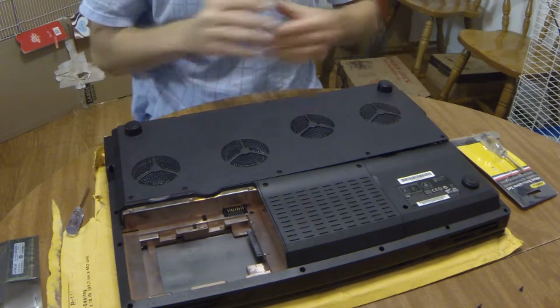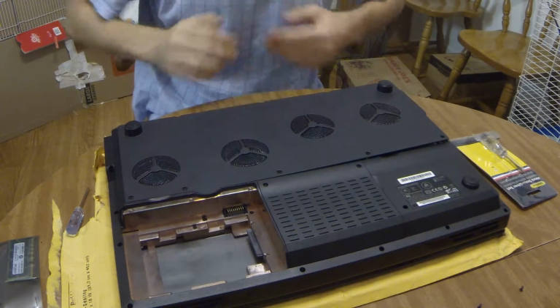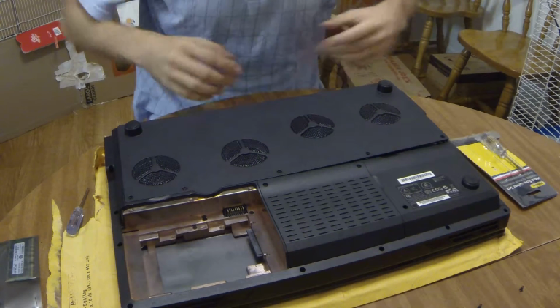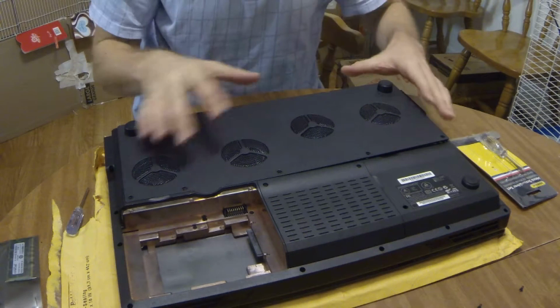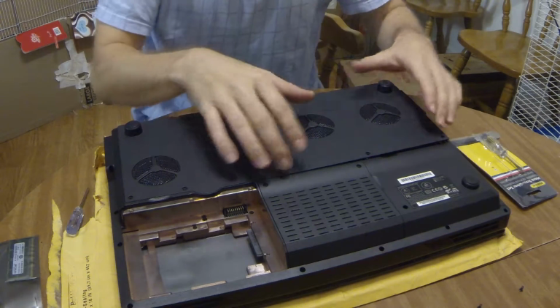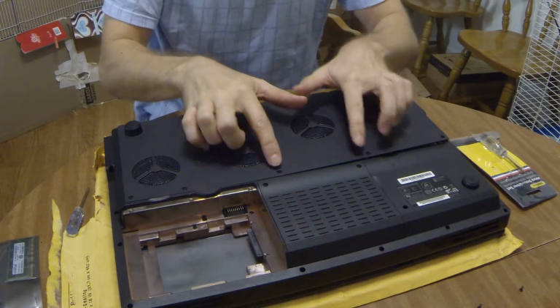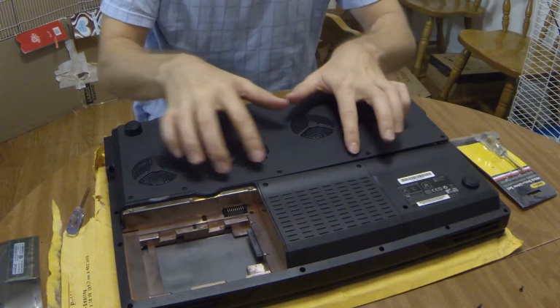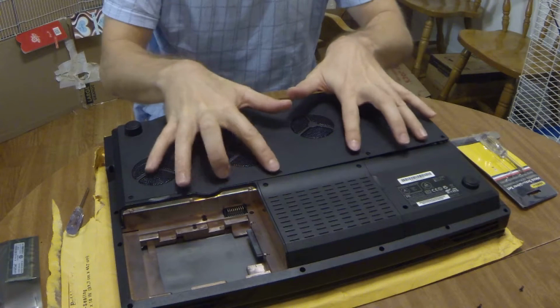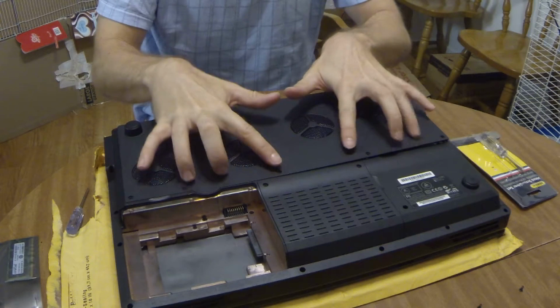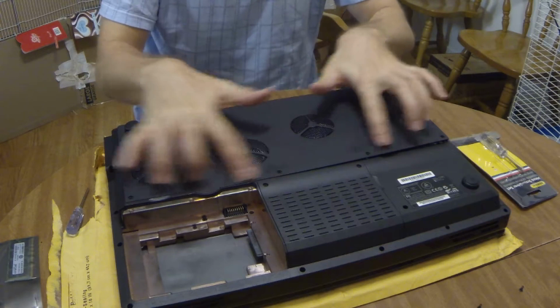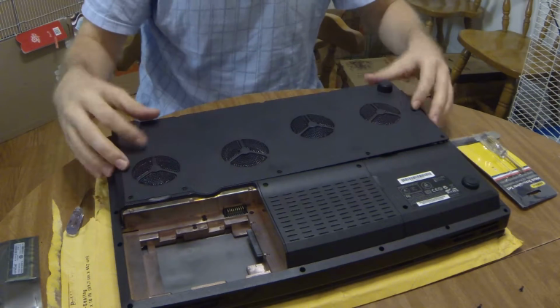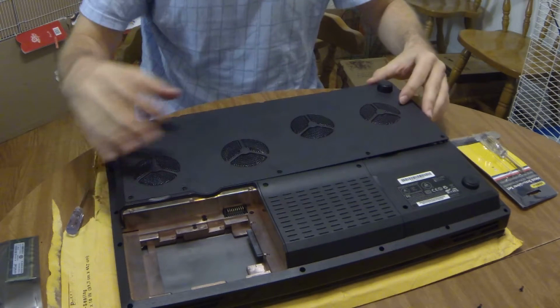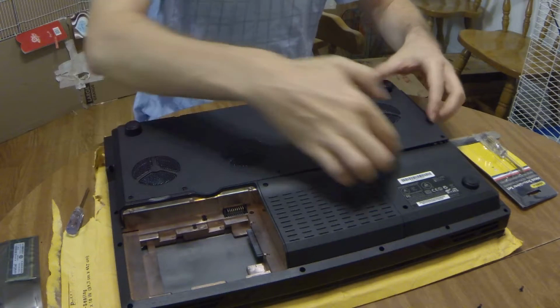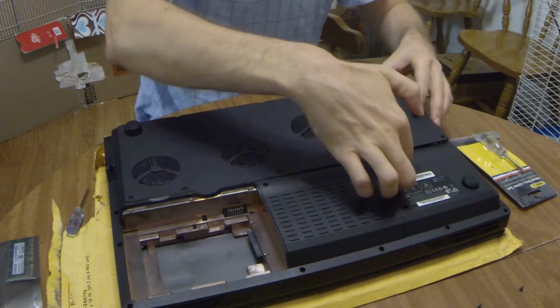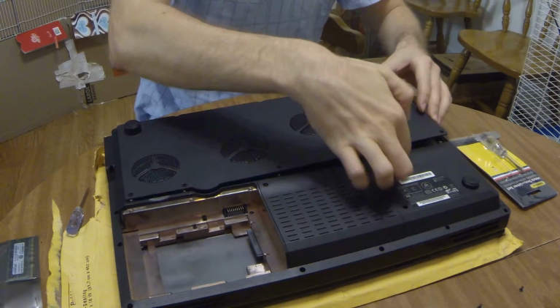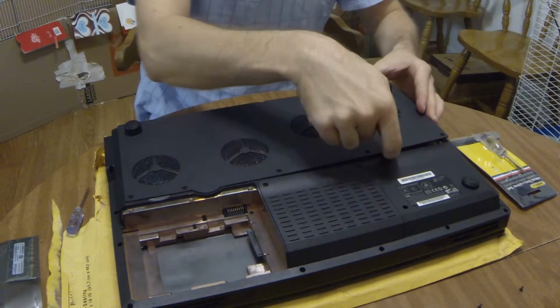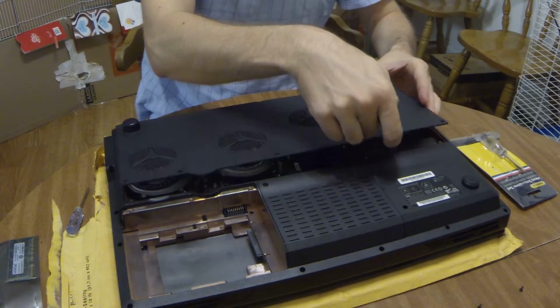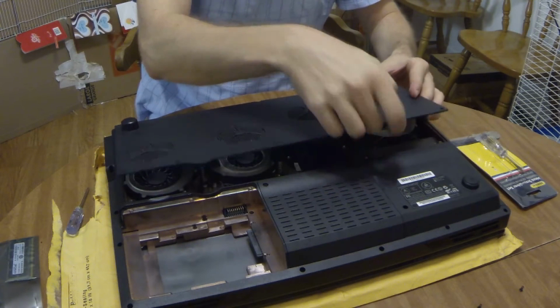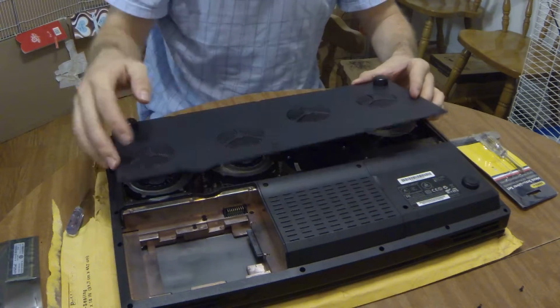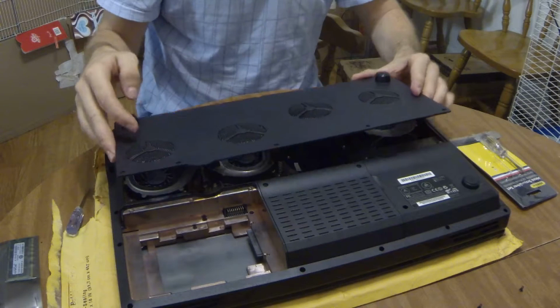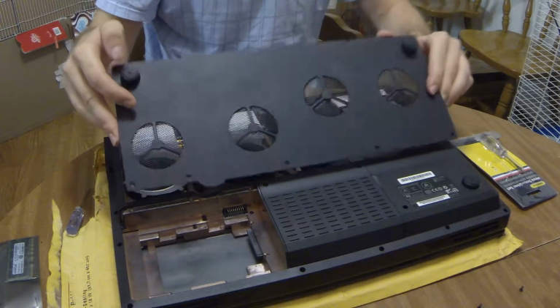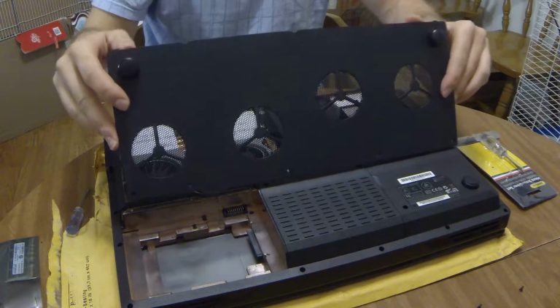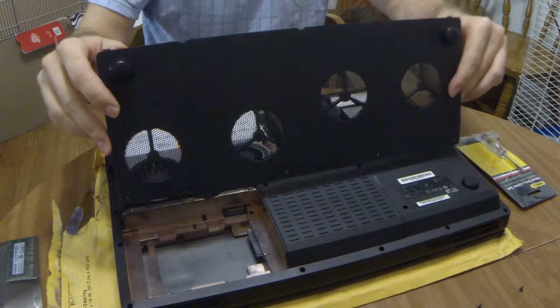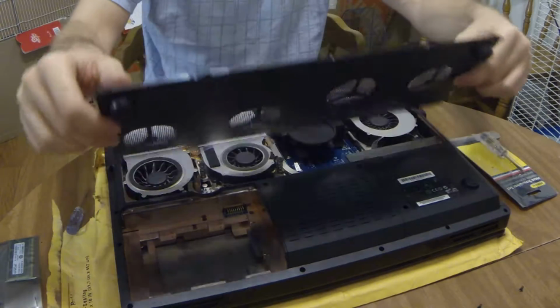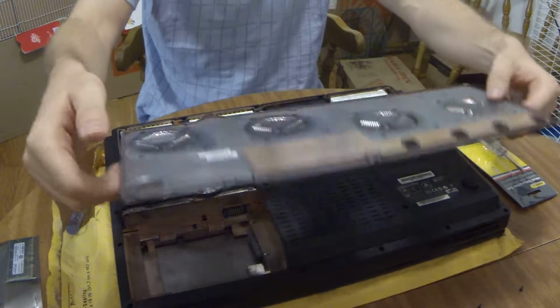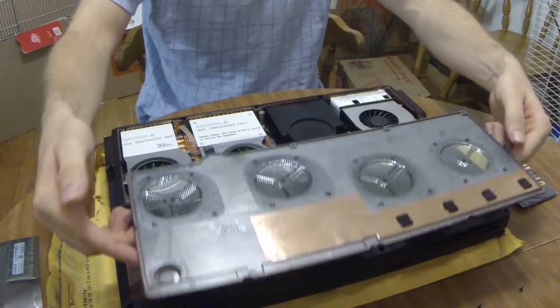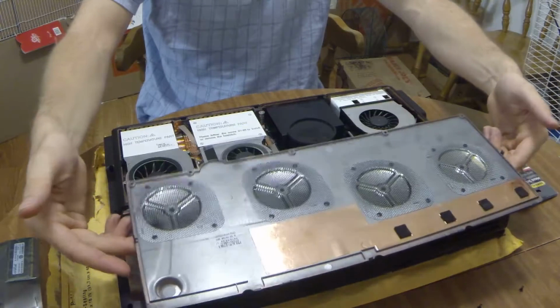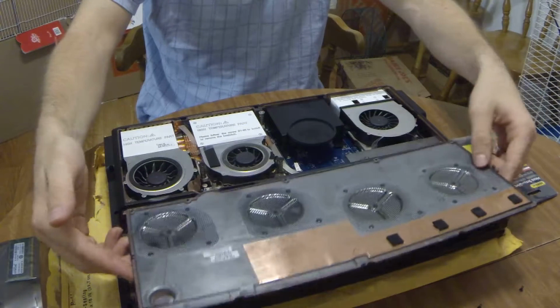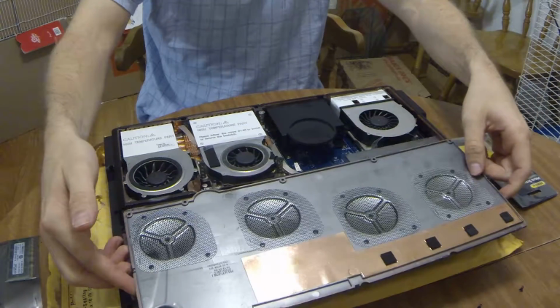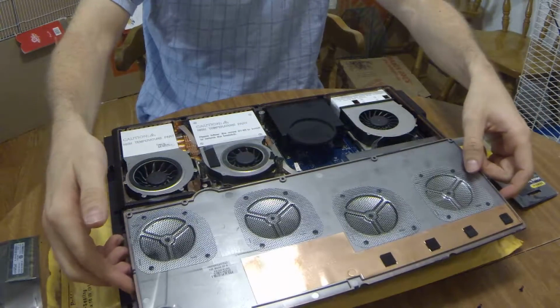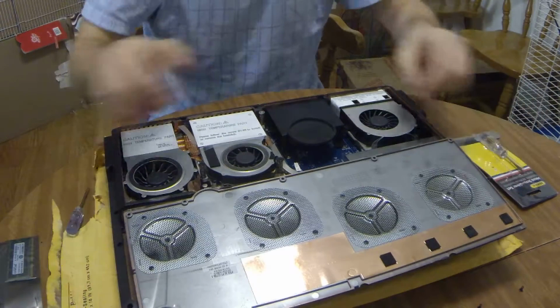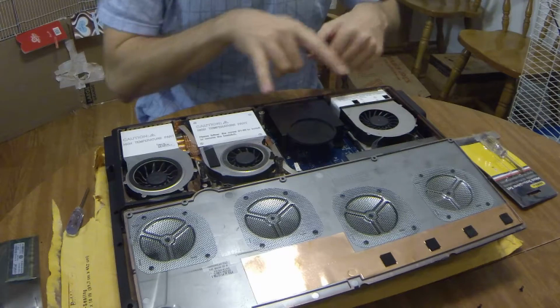I unscrewed these five screws. Here you can lift up that part and completely remove this.